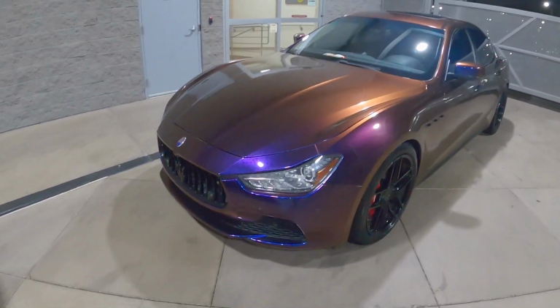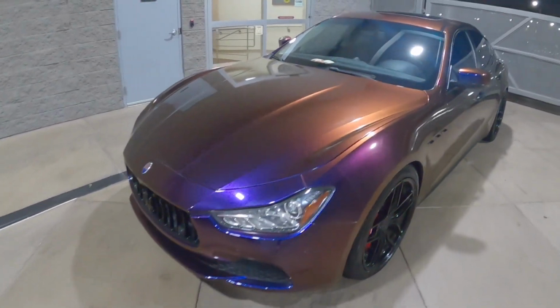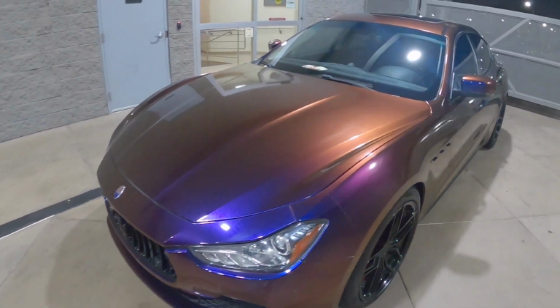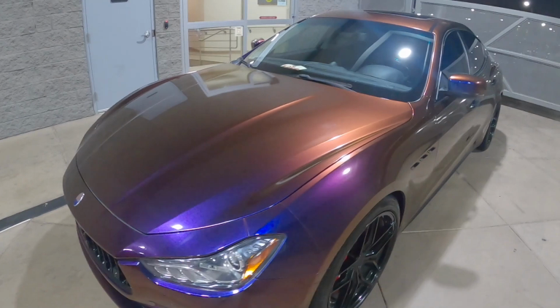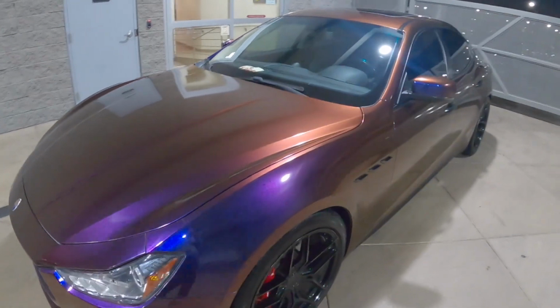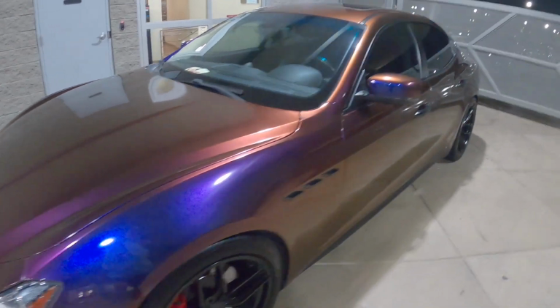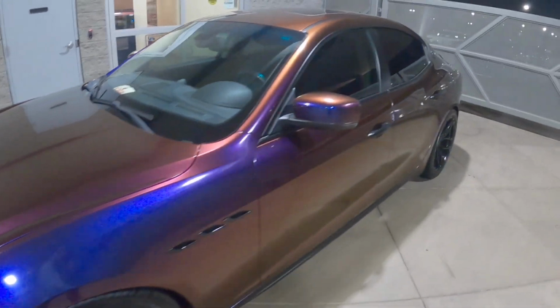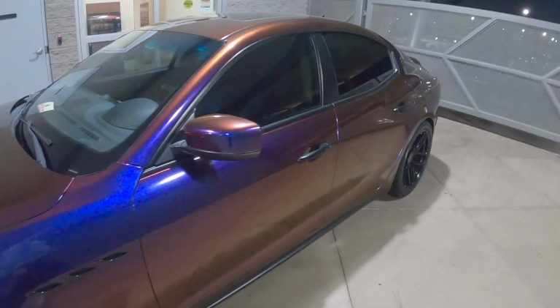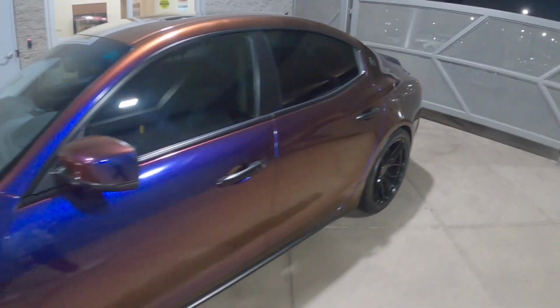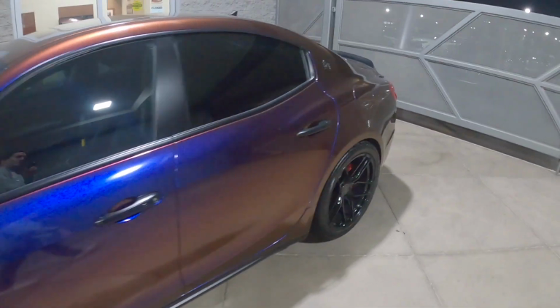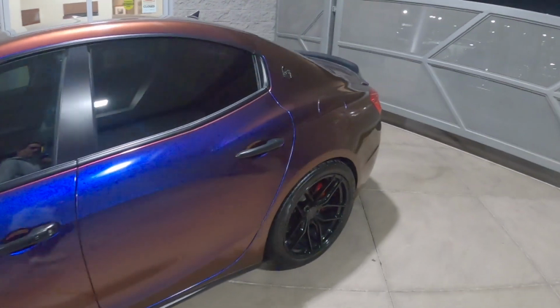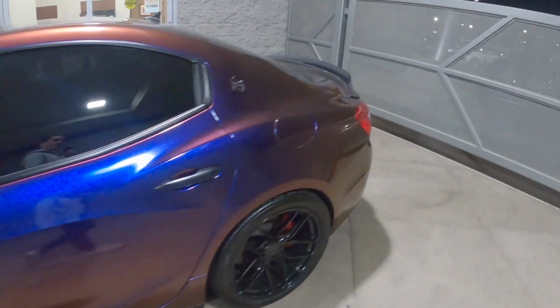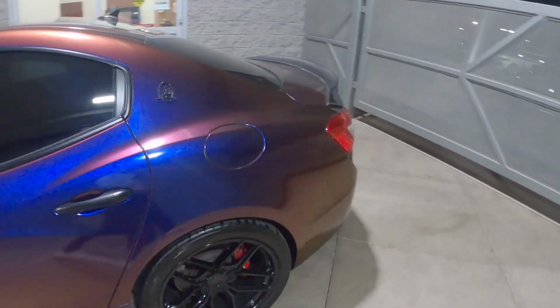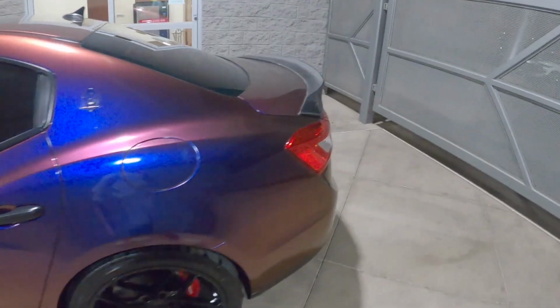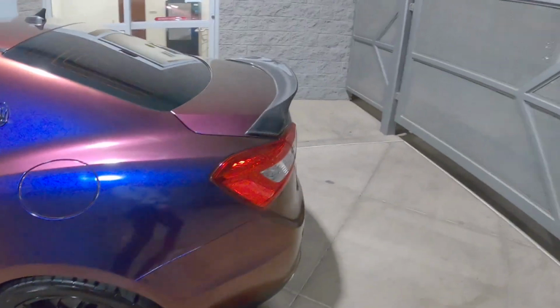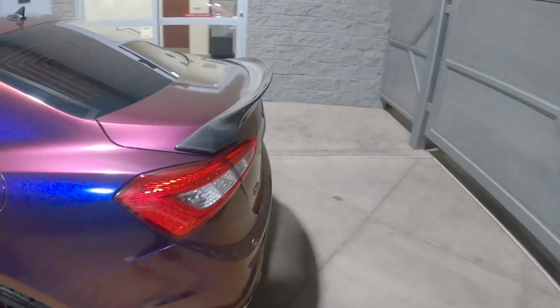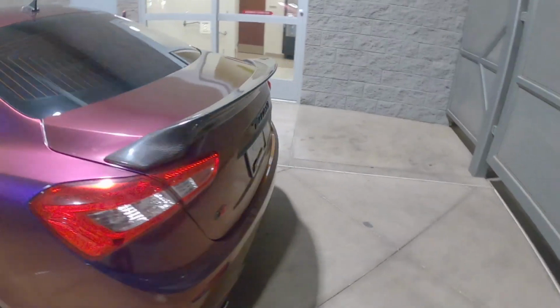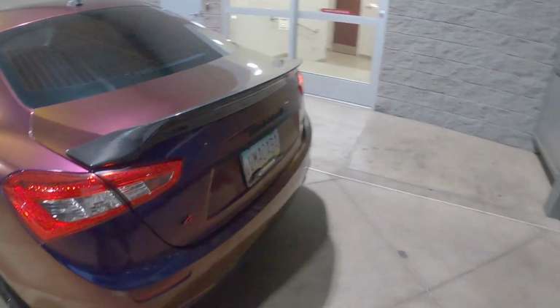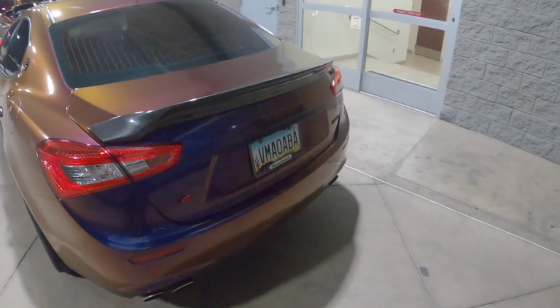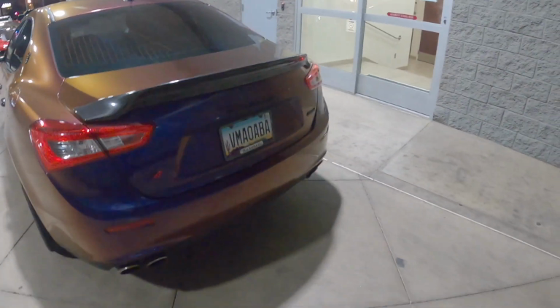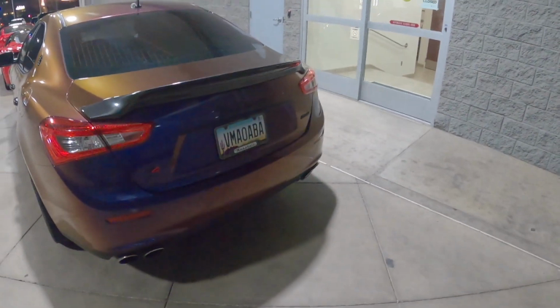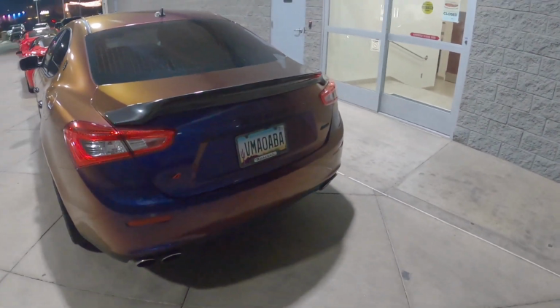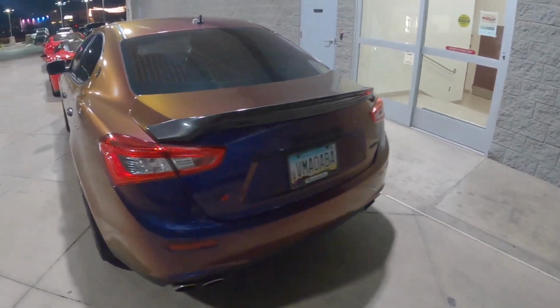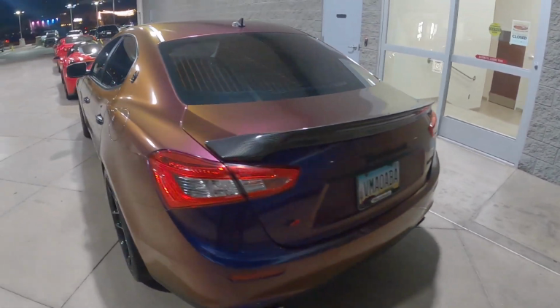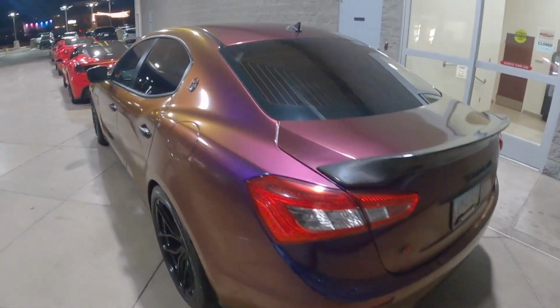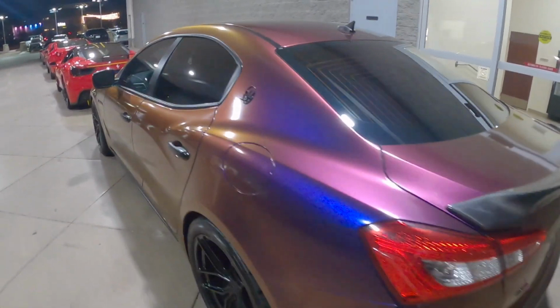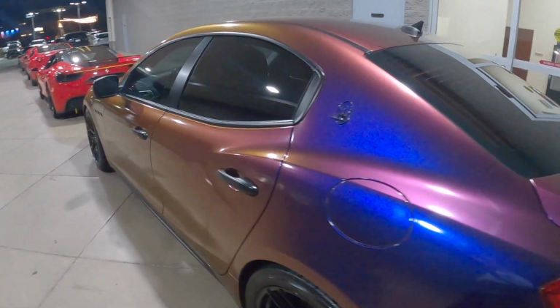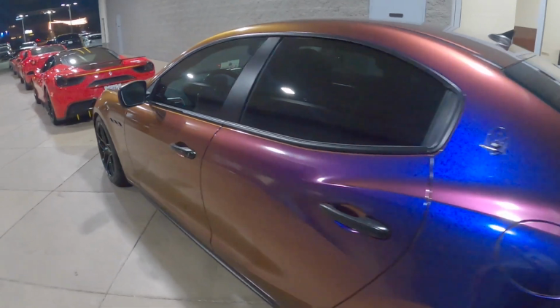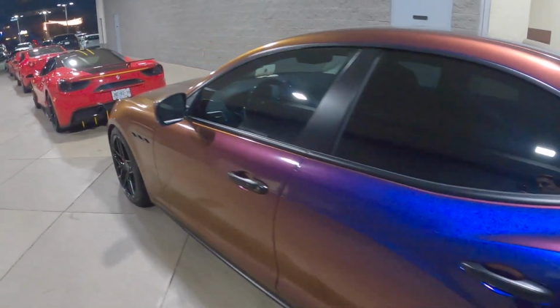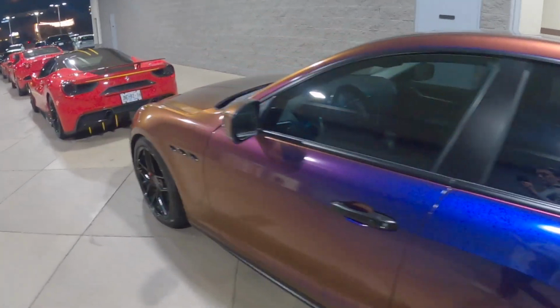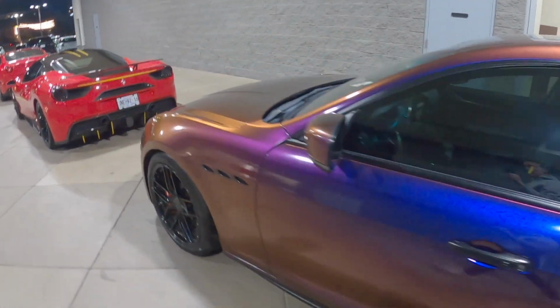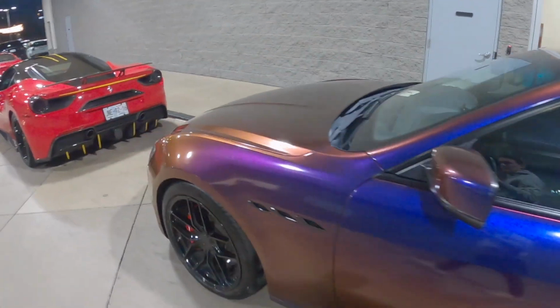And then this is just insane — certainly quite a way of making a statement for not much money with a crazy wrapped Ghibli. So many fun angles to look at this thing.